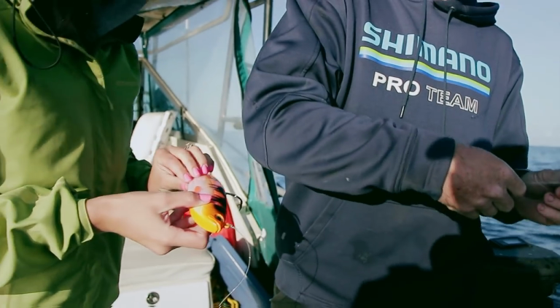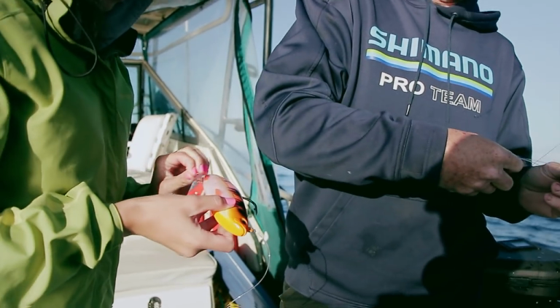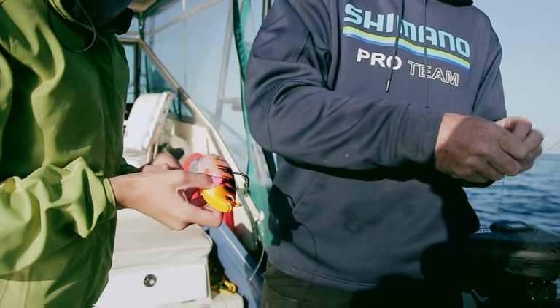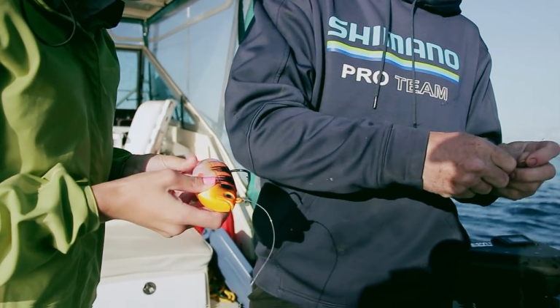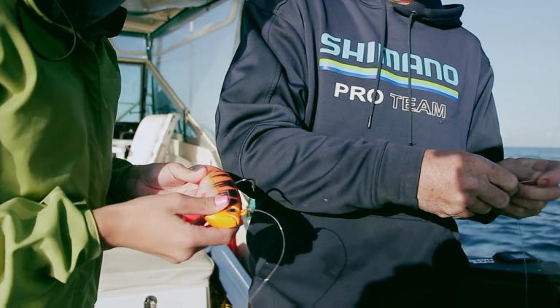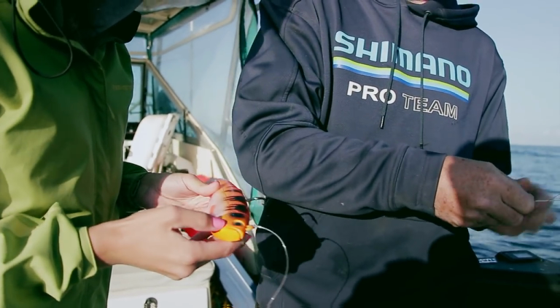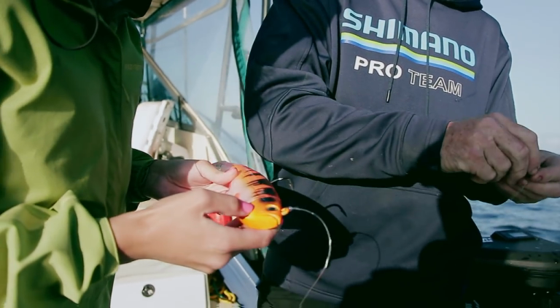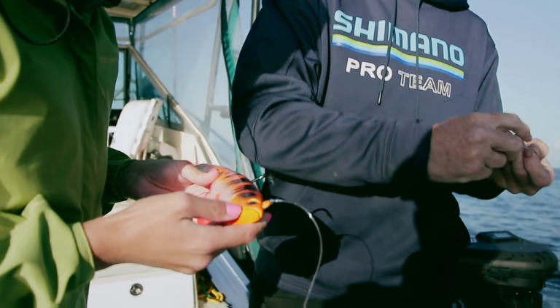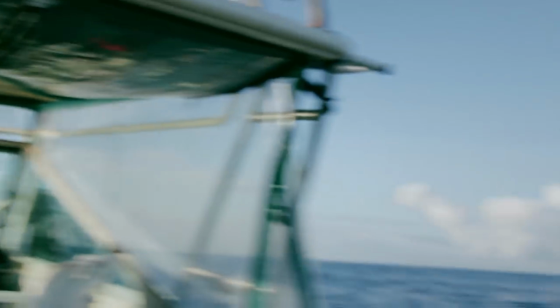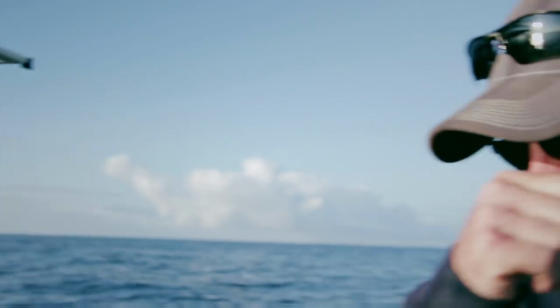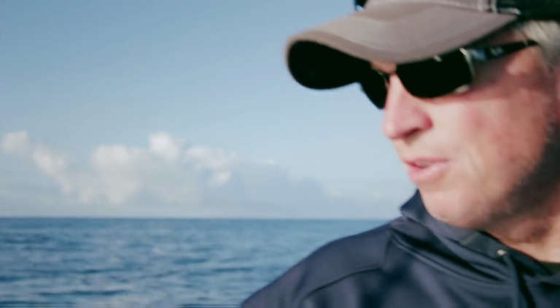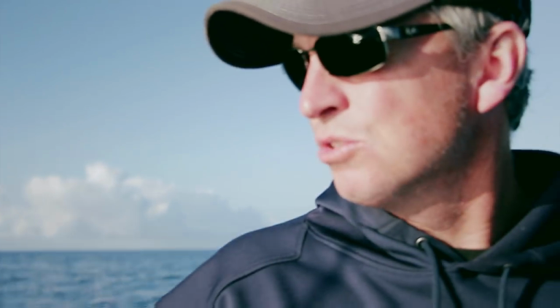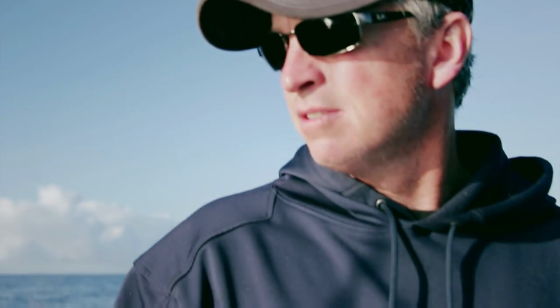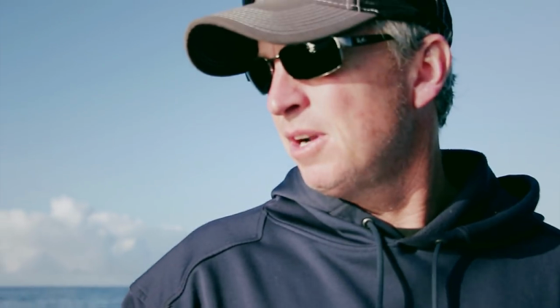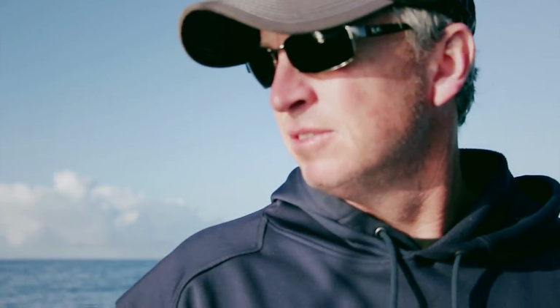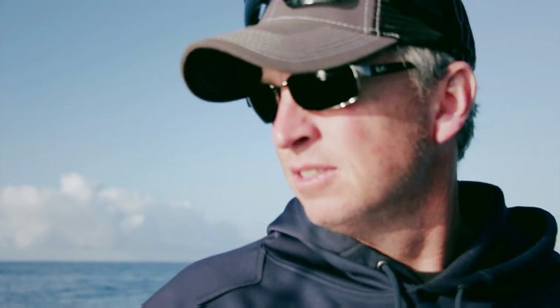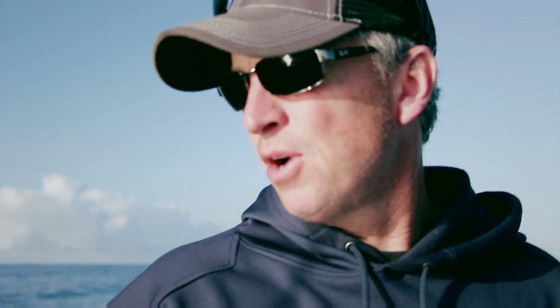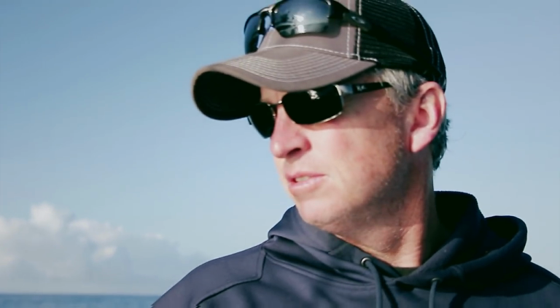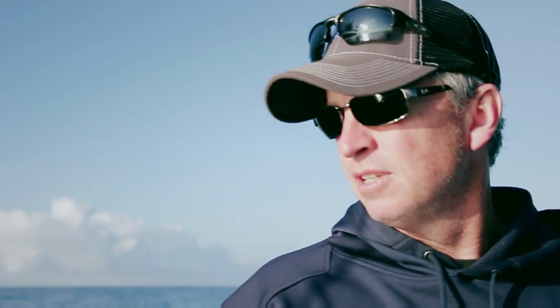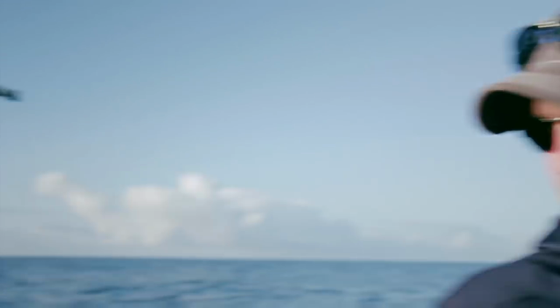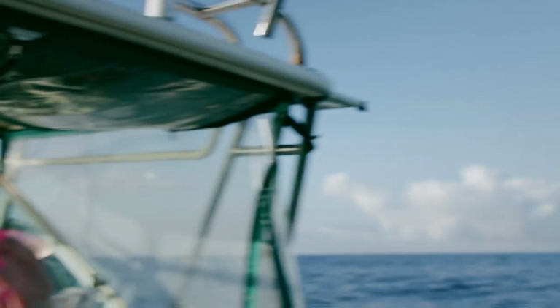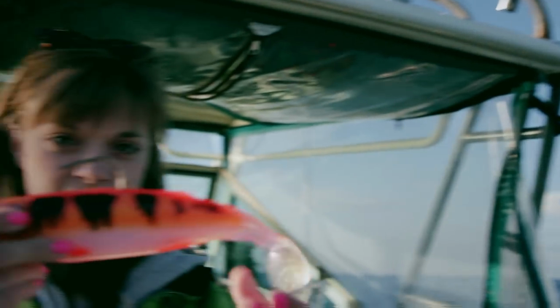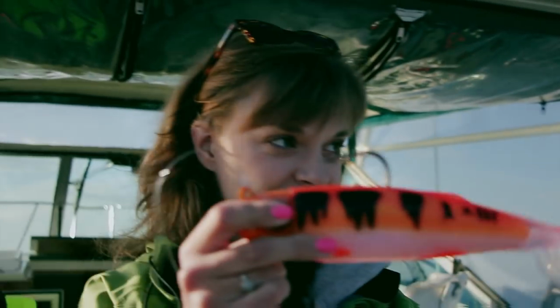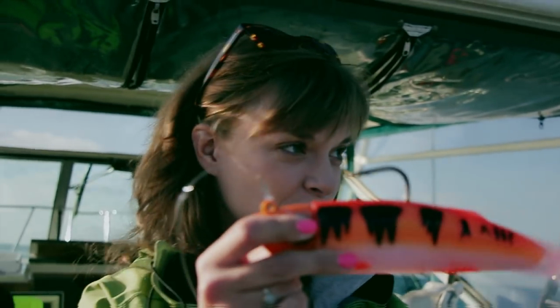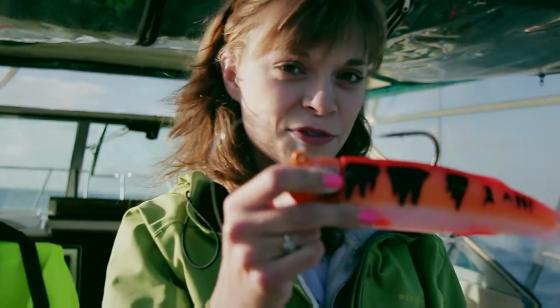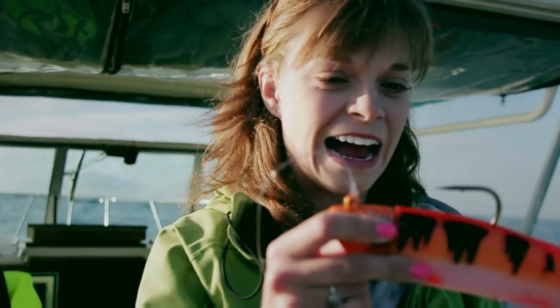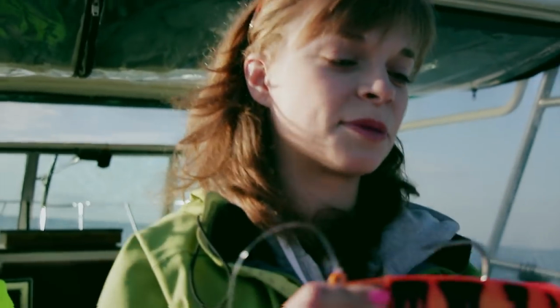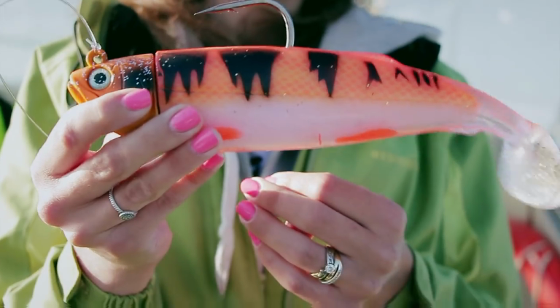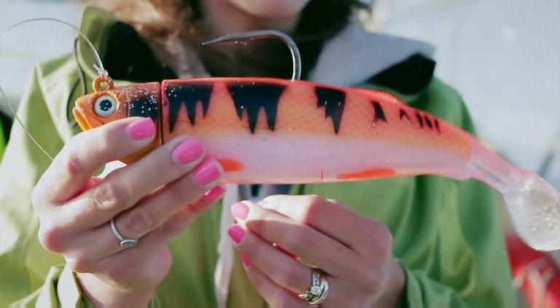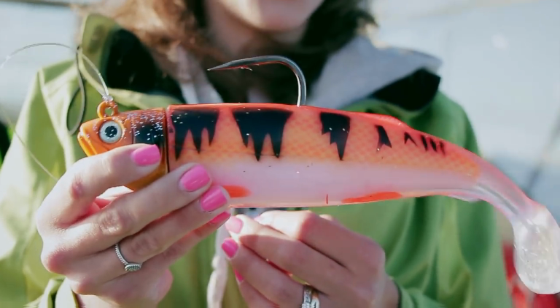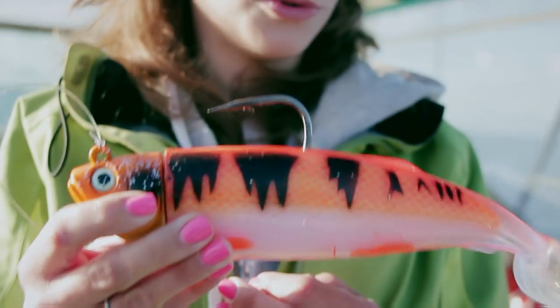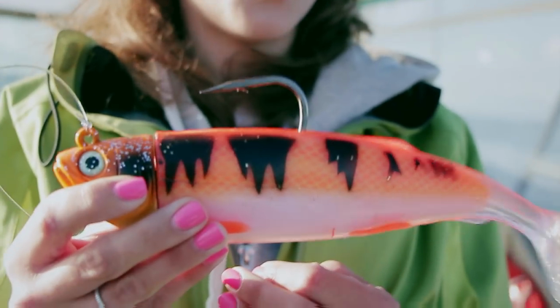There are two colors — starting off with the orange. Maybe we'll switch it up; we'll put two out: the glow one and the orange one, and see which is better. They look so real and they have a really great action to them. If I was a halibut, I'd bite this.